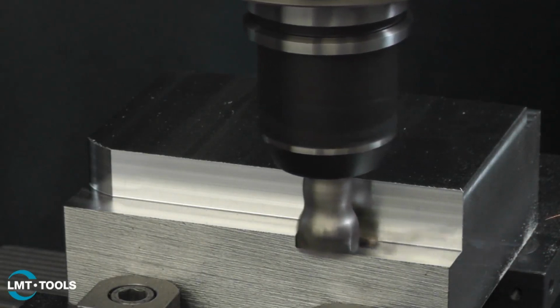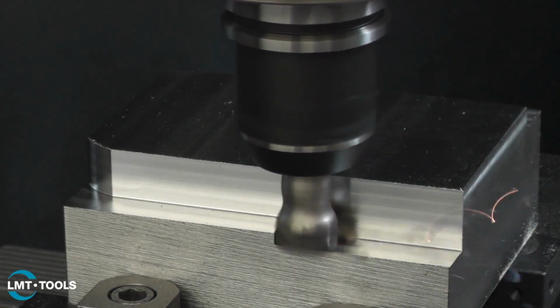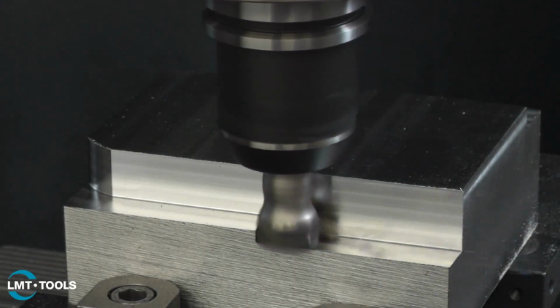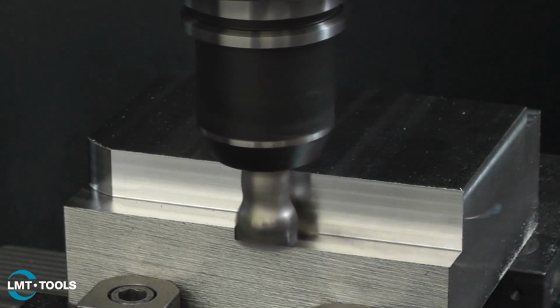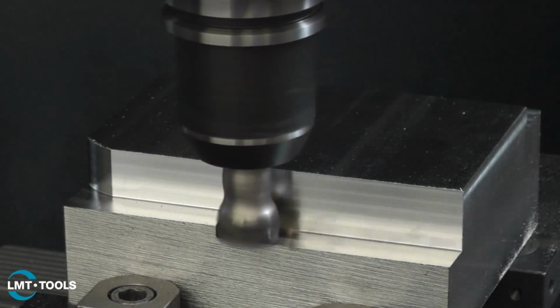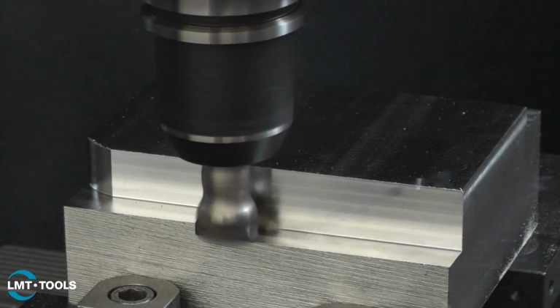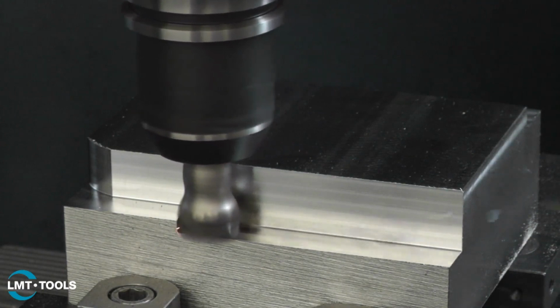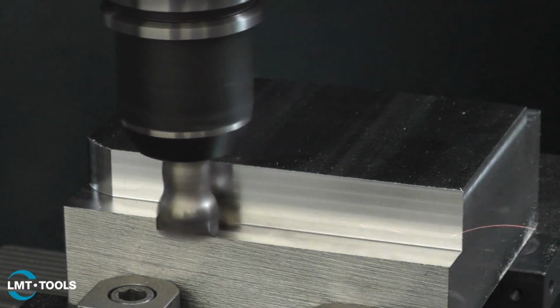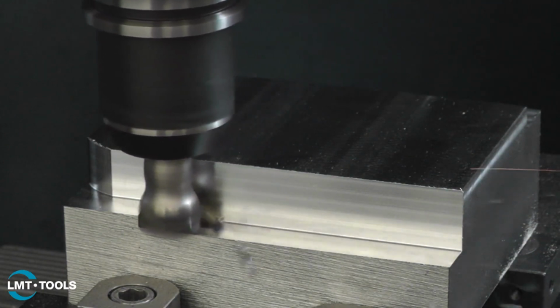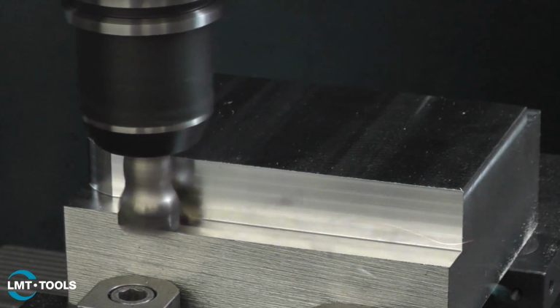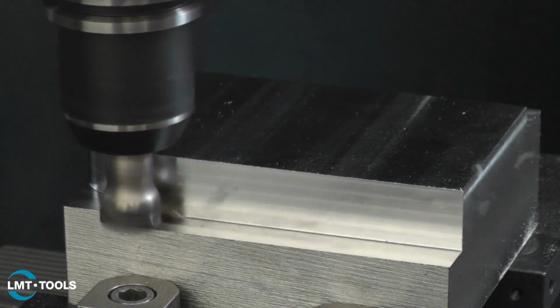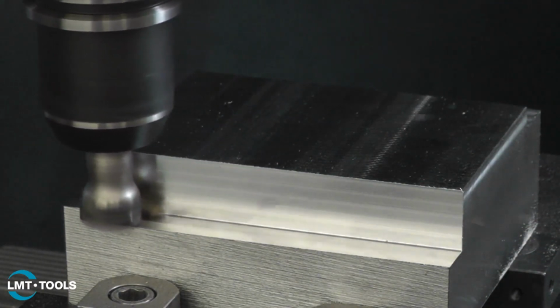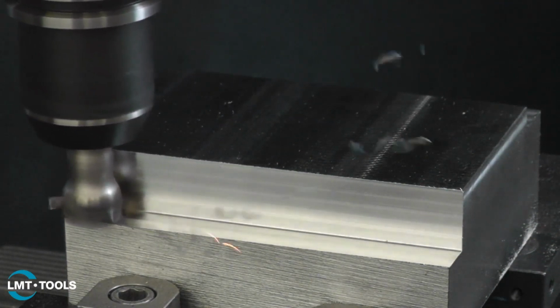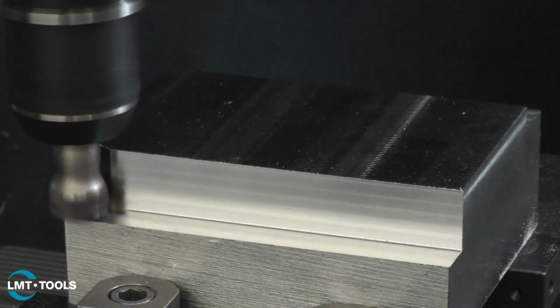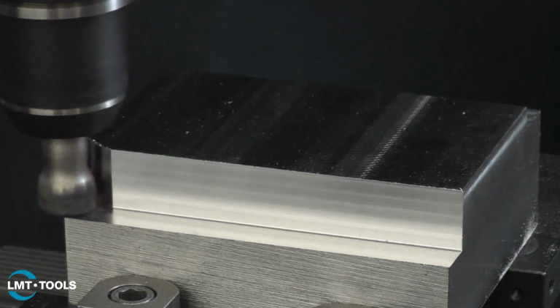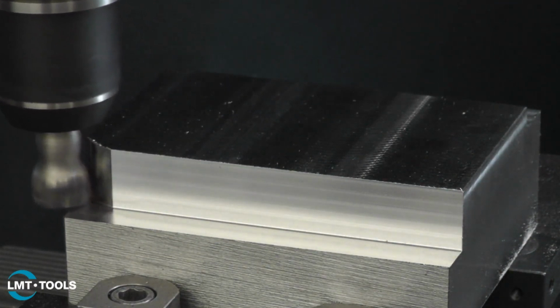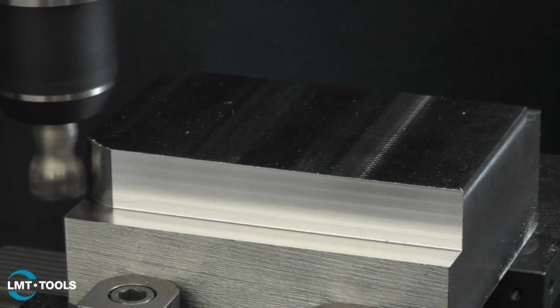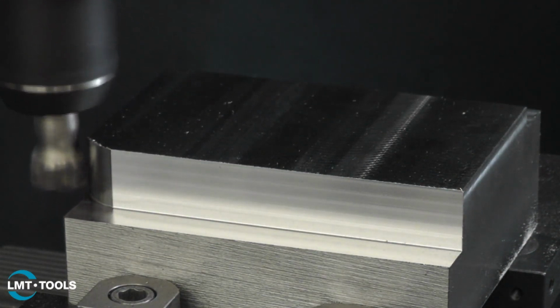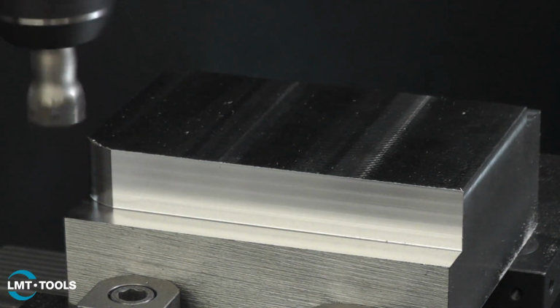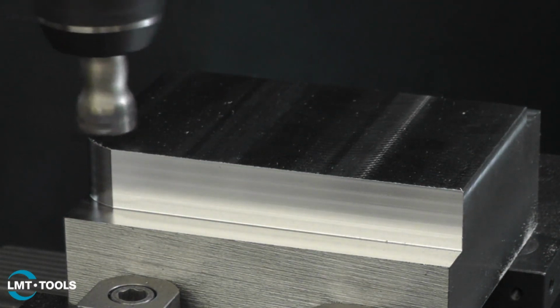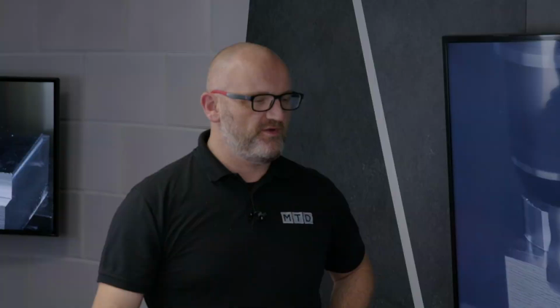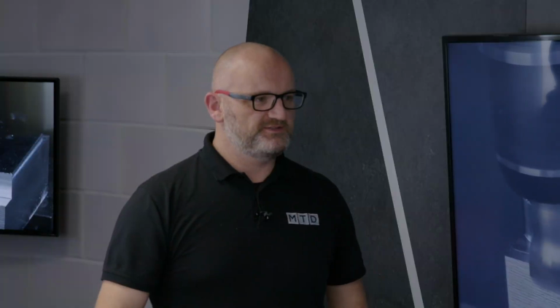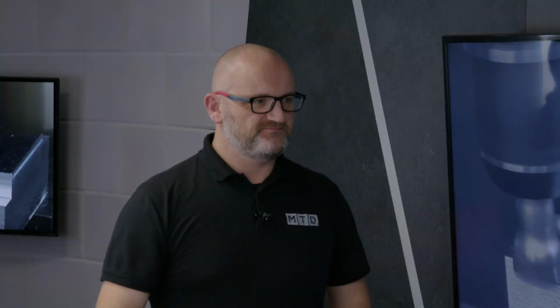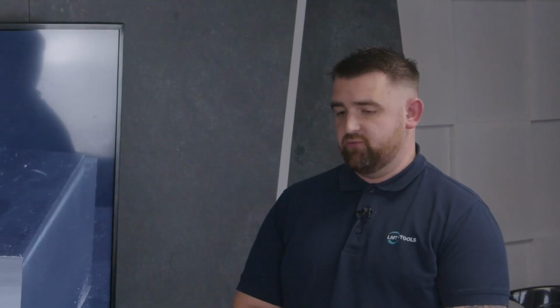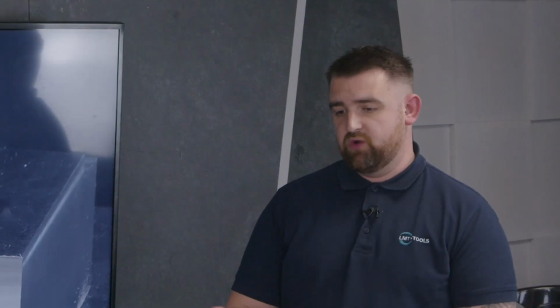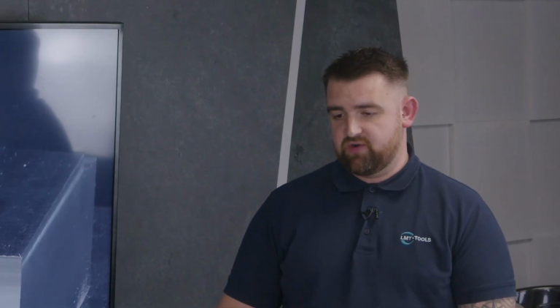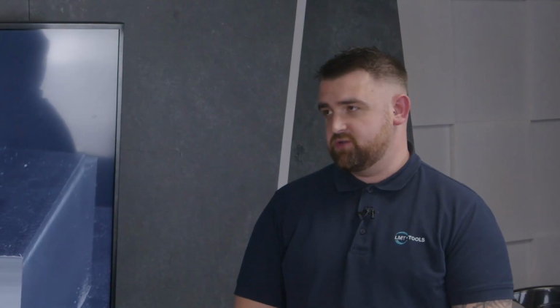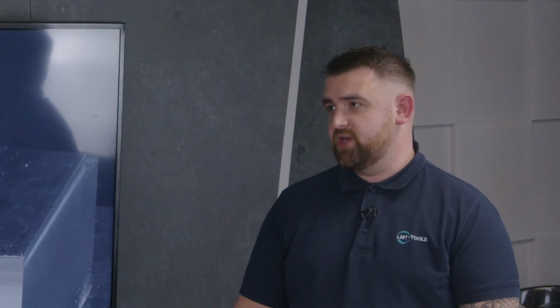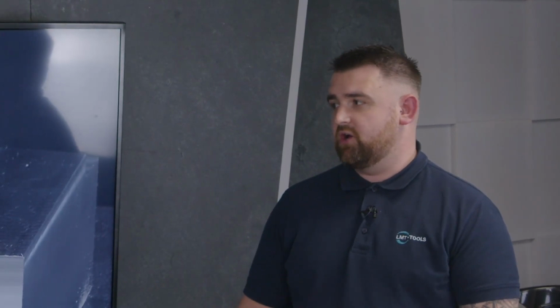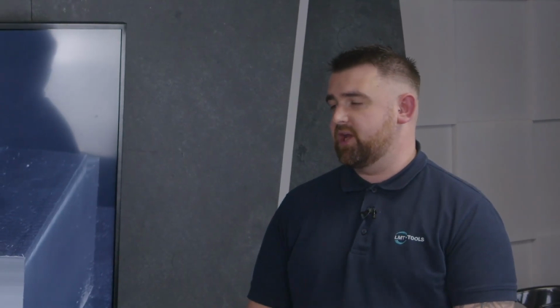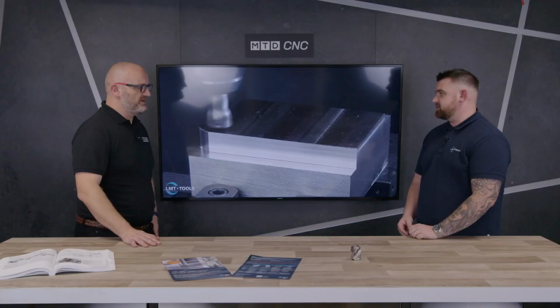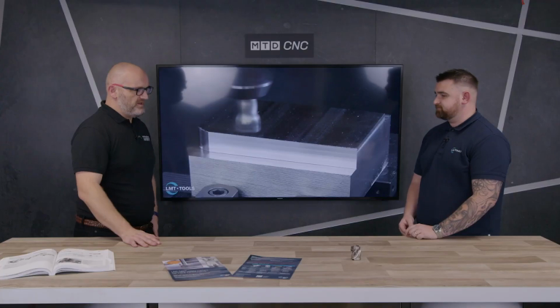The important thing to note is whether you're trying to do what I call waterline machining — that's machining in the Z-axis — or using the long edge cutter. We've got both options, and they're cross-referenced between all applications.